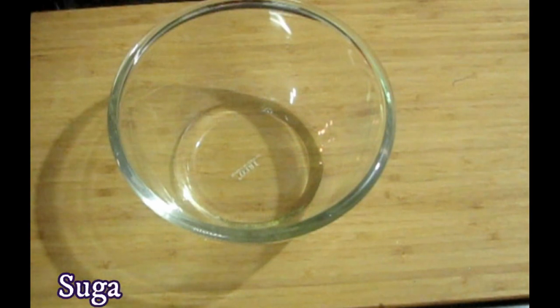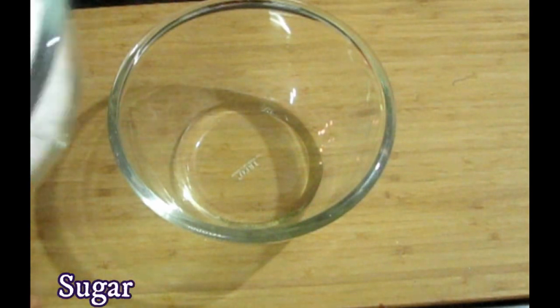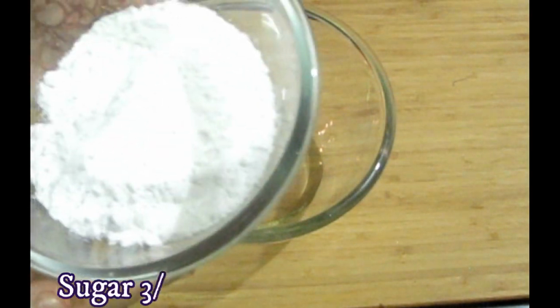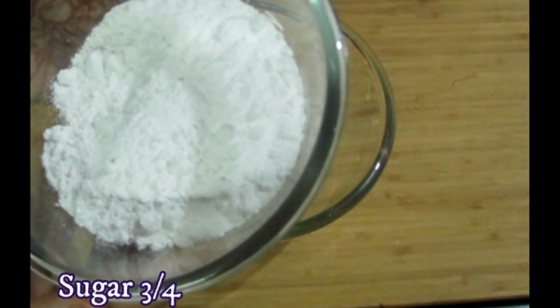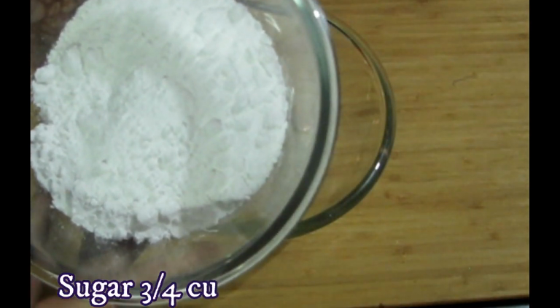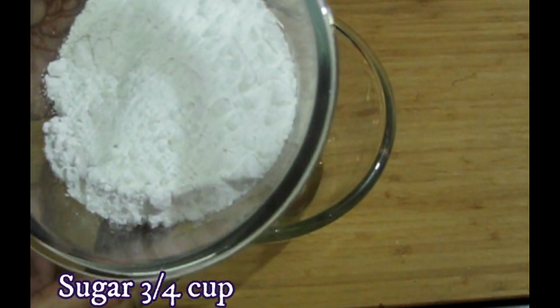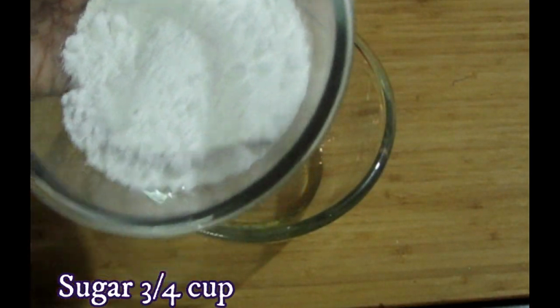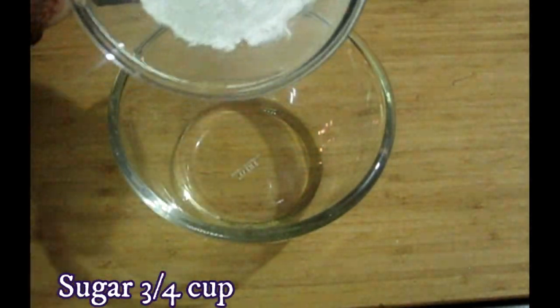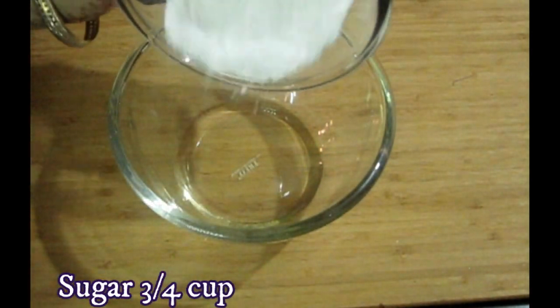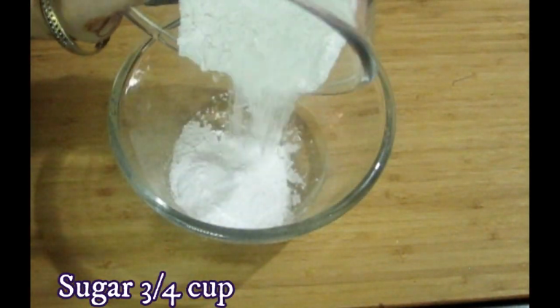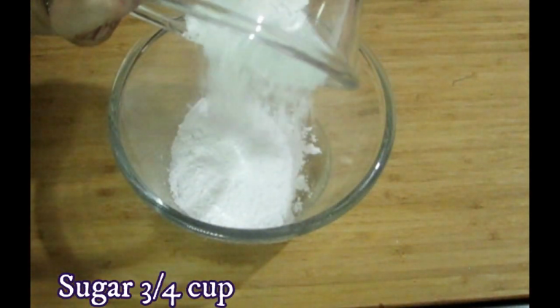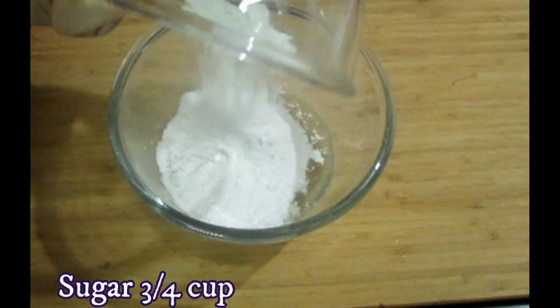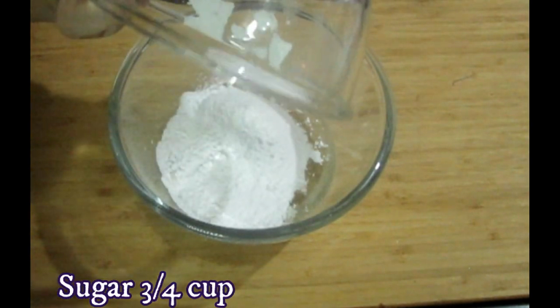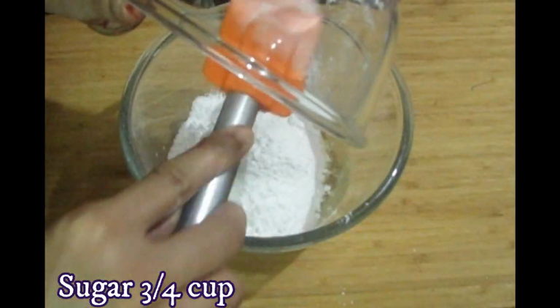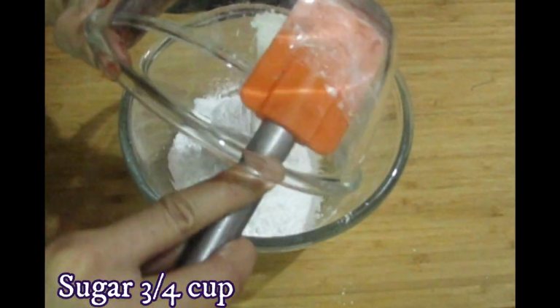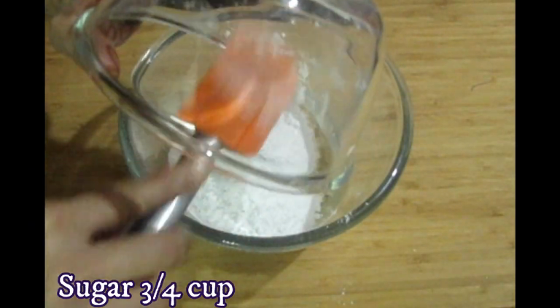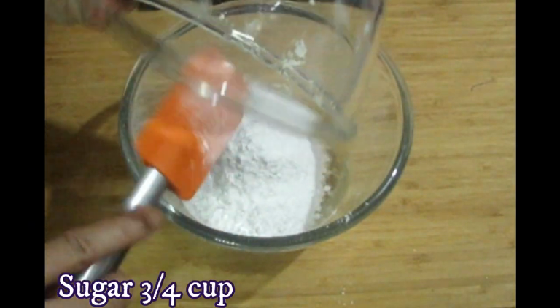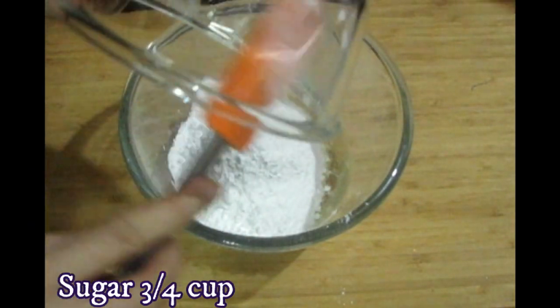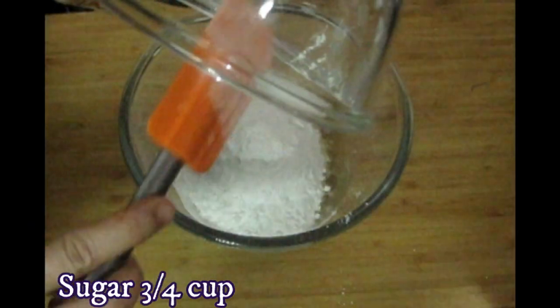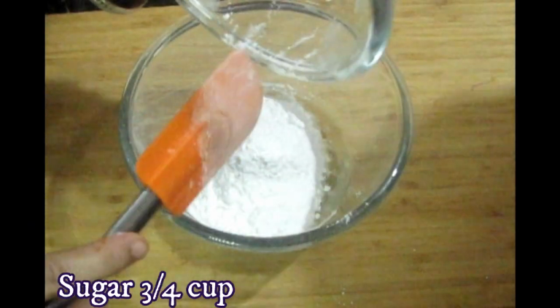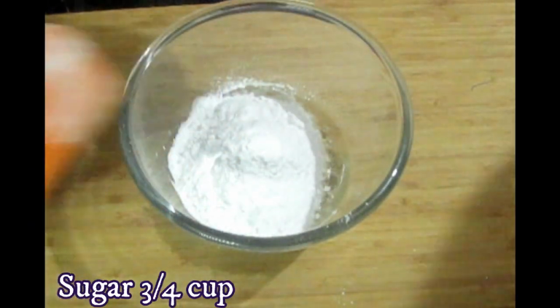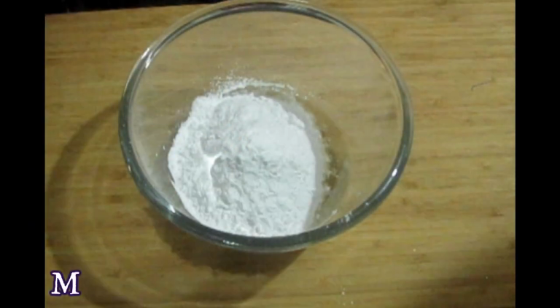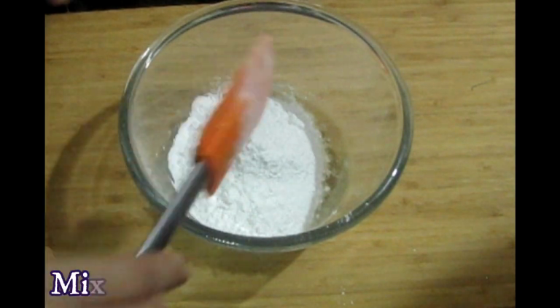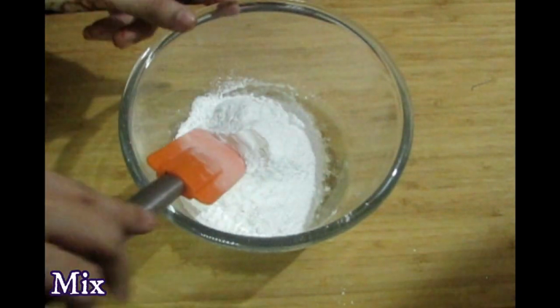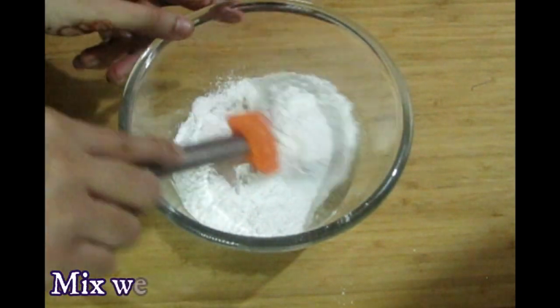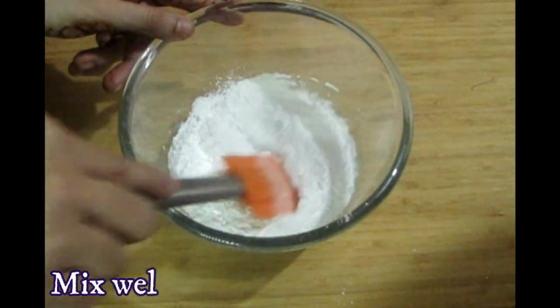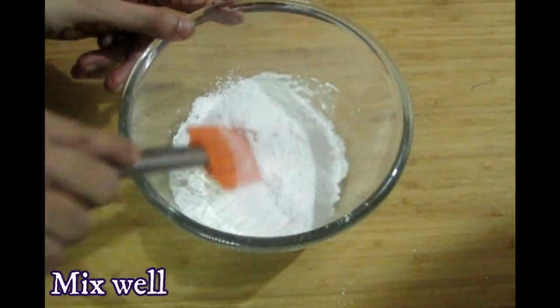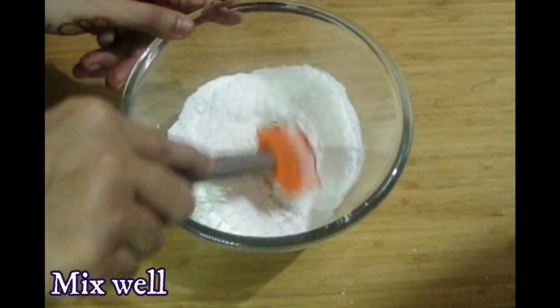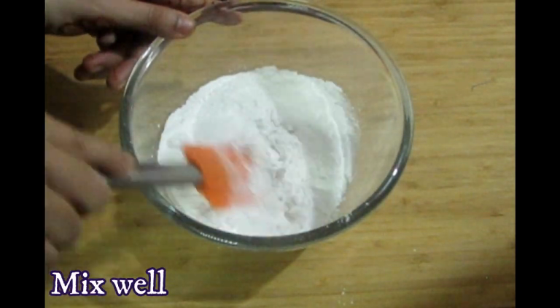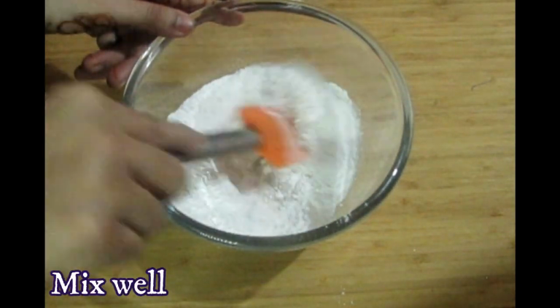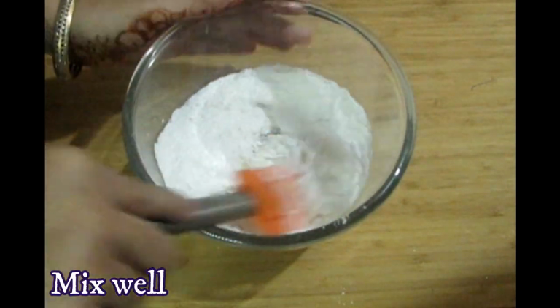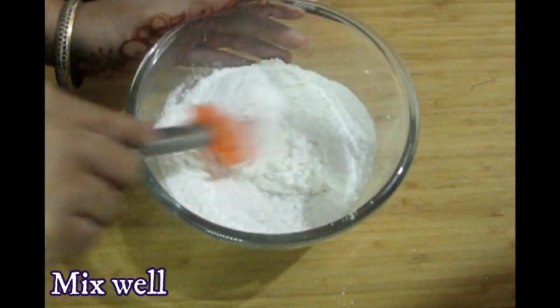Now add sugar - I have ground it into fine powder. I will mix in 3-4 cups. We don't use any cream, so the cake needs to be sweet, so we need 3-4 cups of sugar.